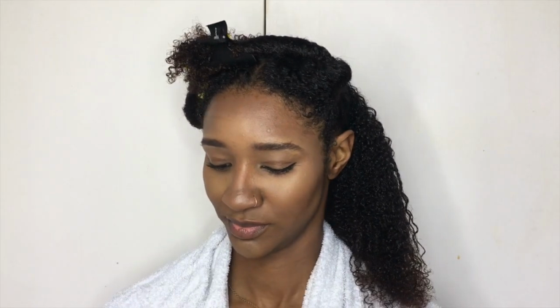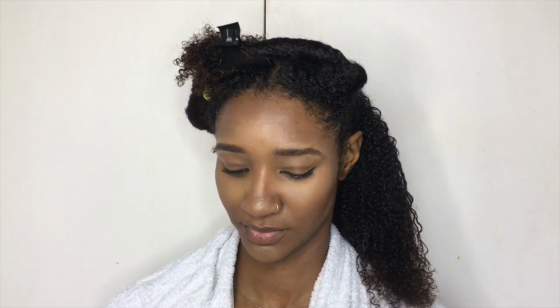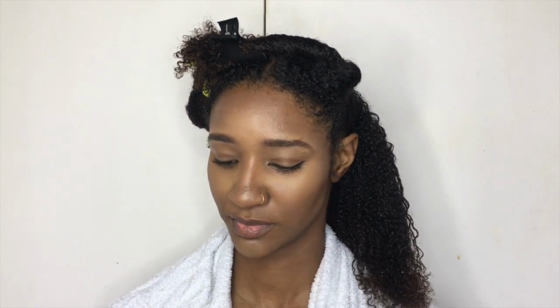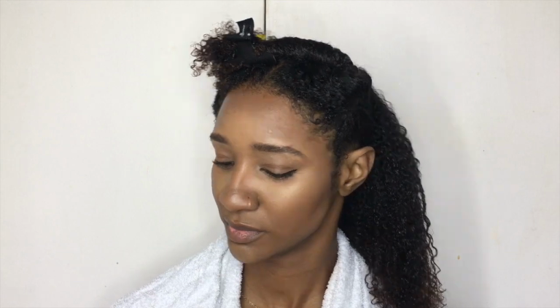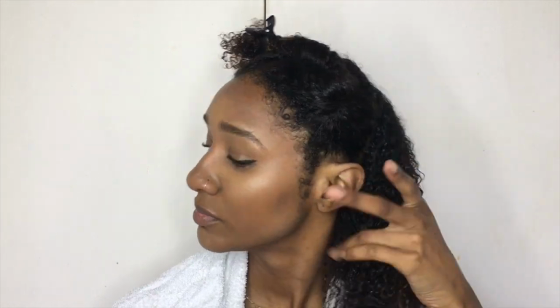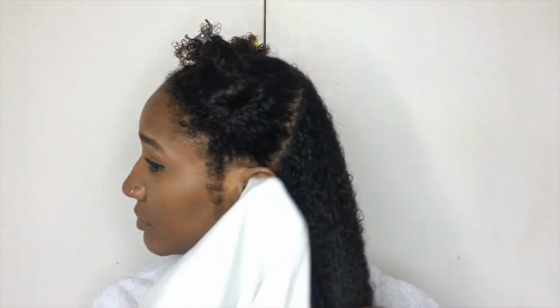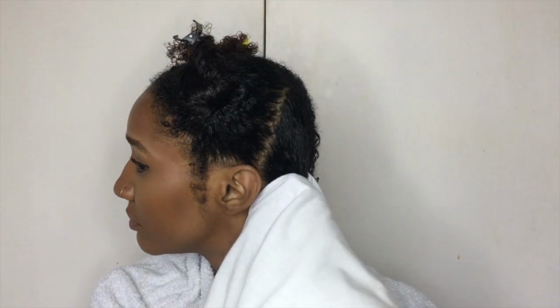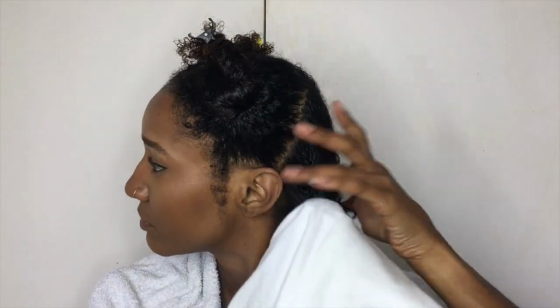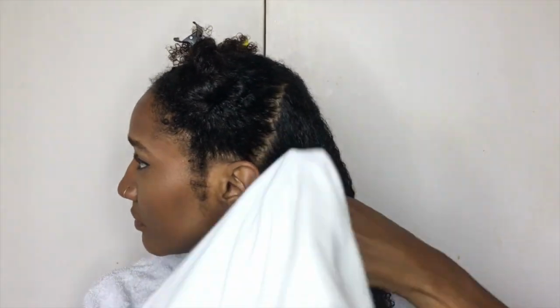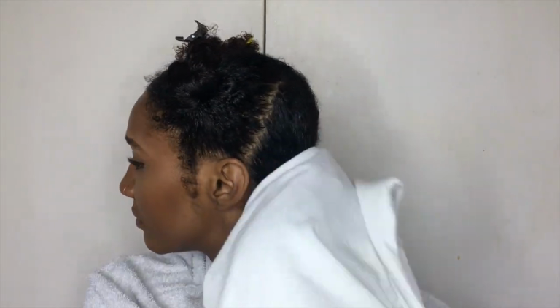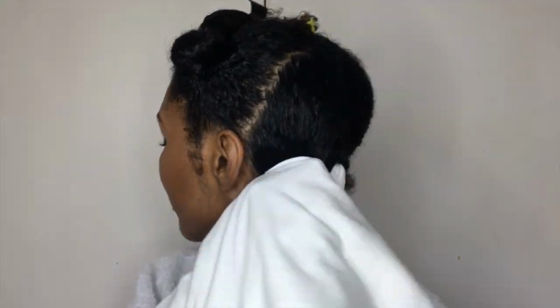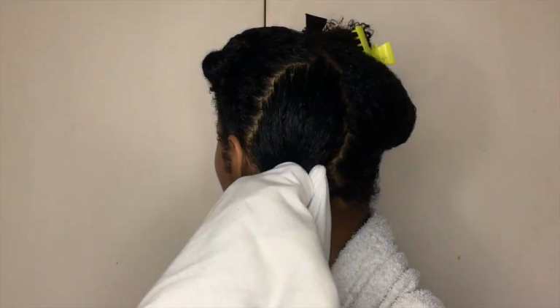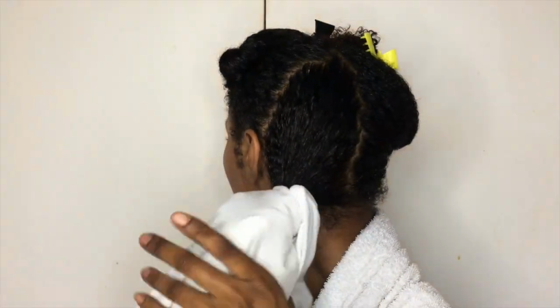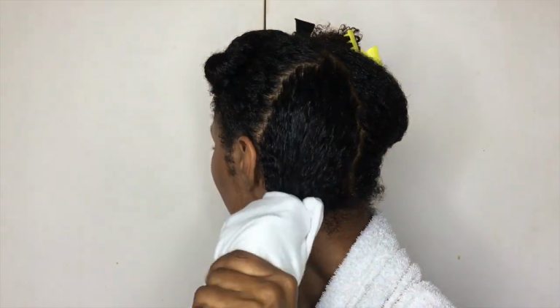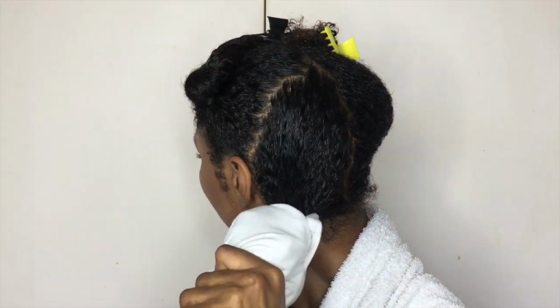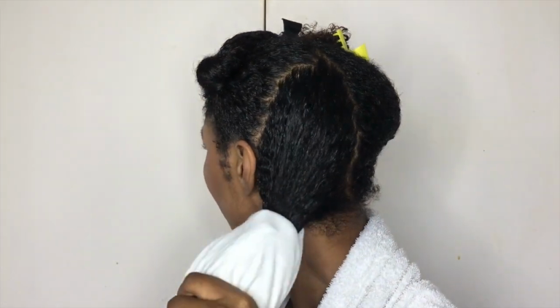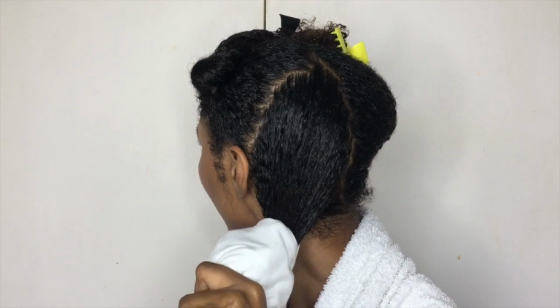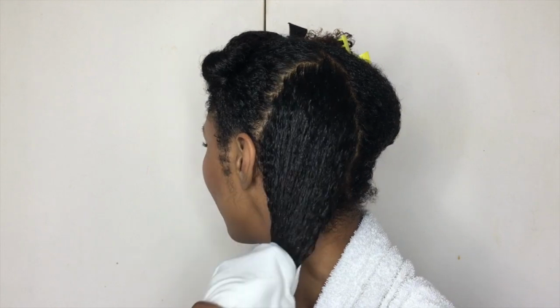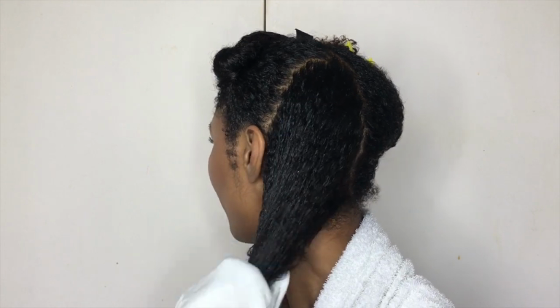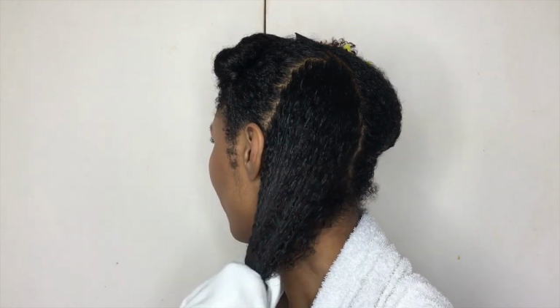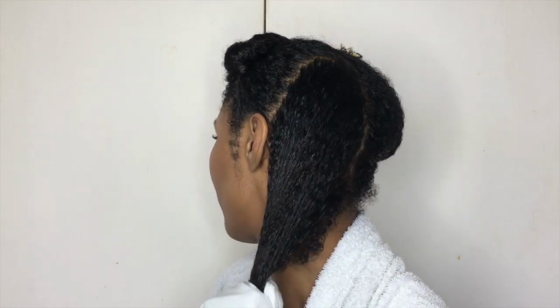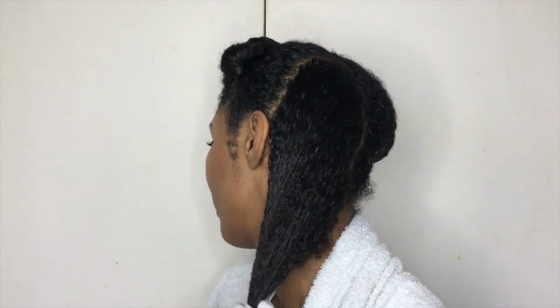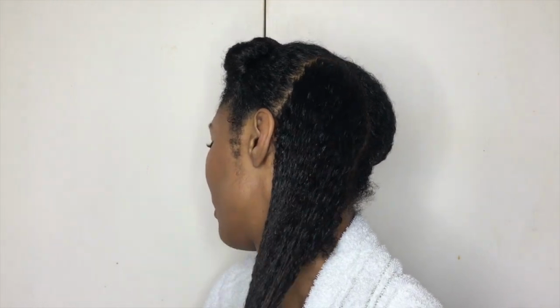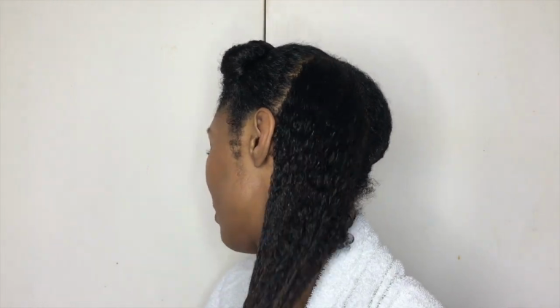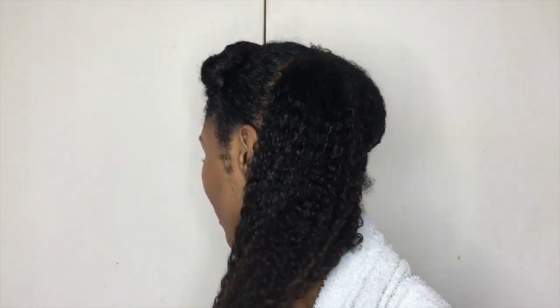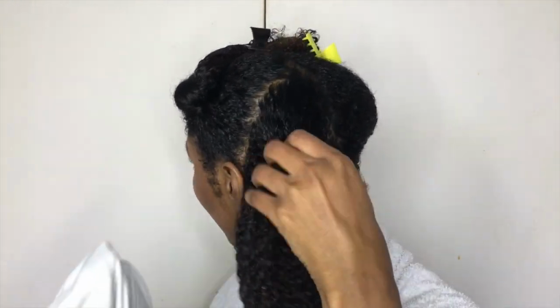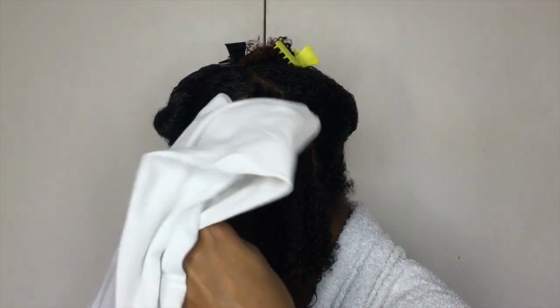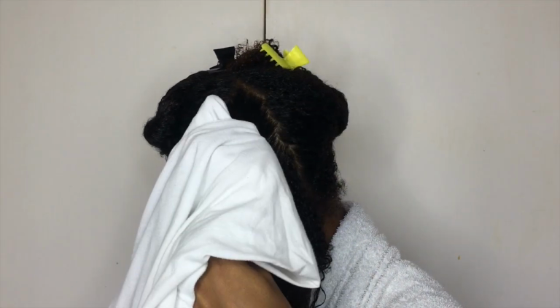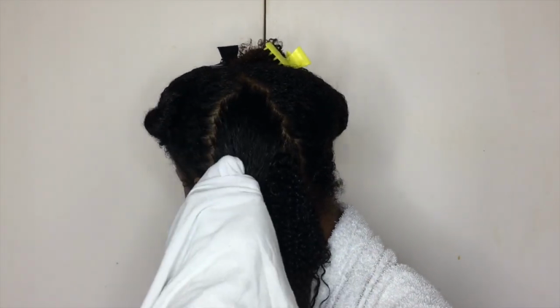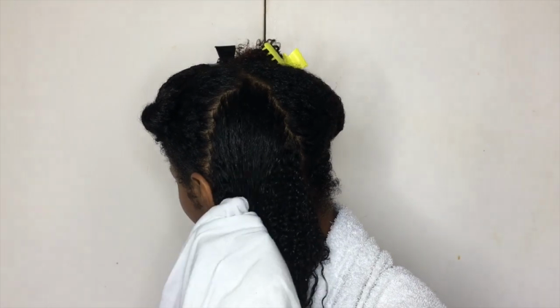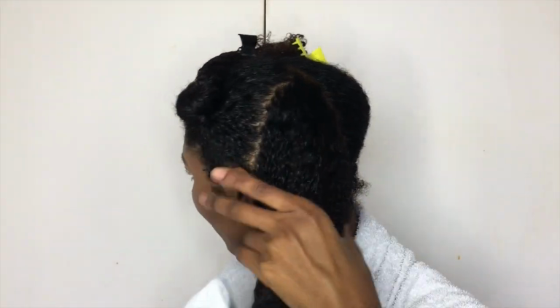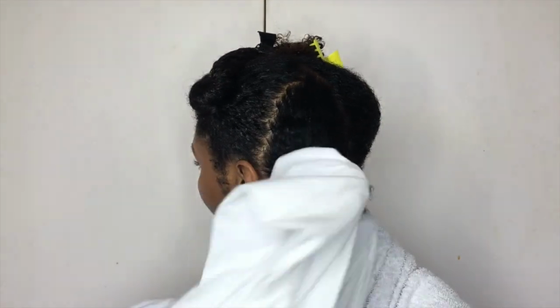Next I'm going to be using a cotton t-shirt to get rid of any excess product from both products I've used. Also, by getting rid of the extra moisture it speeds up the drying time of my hair.